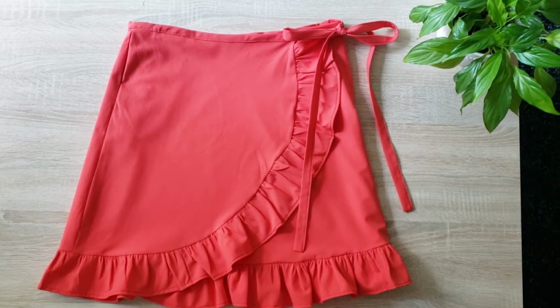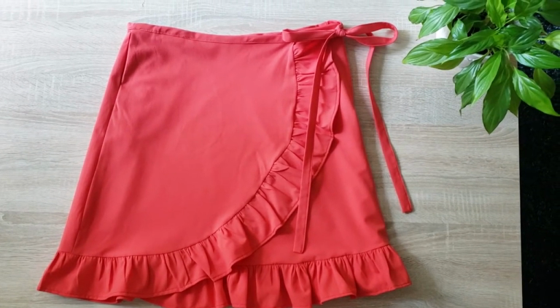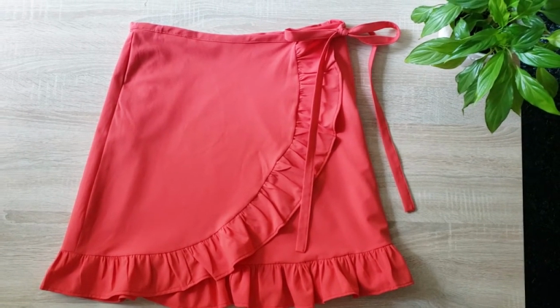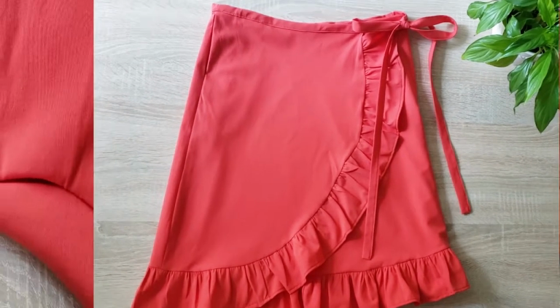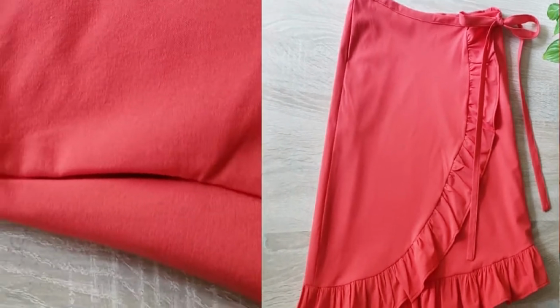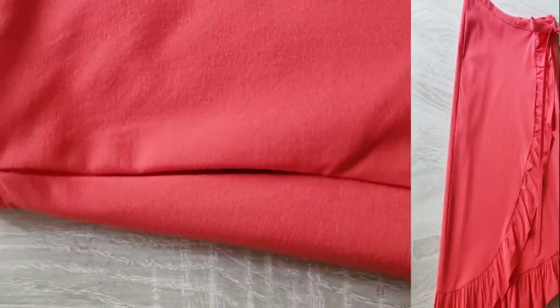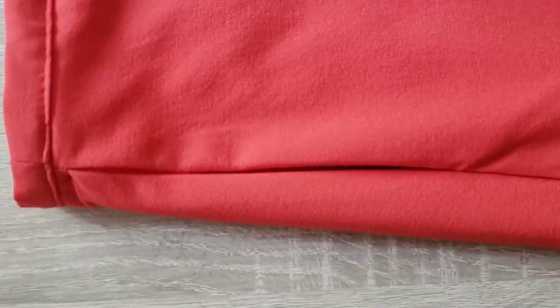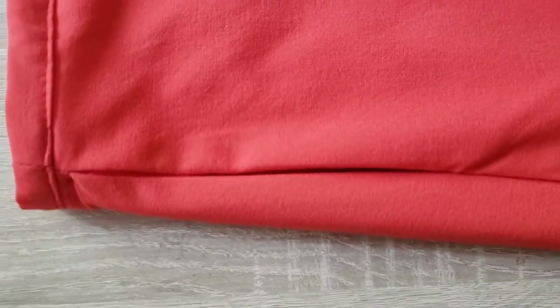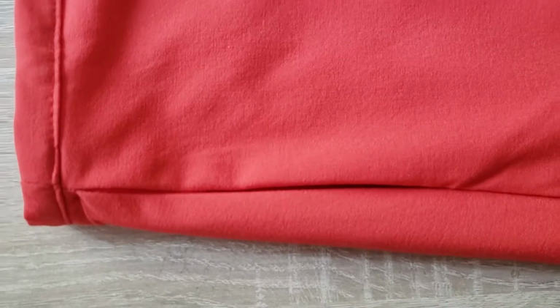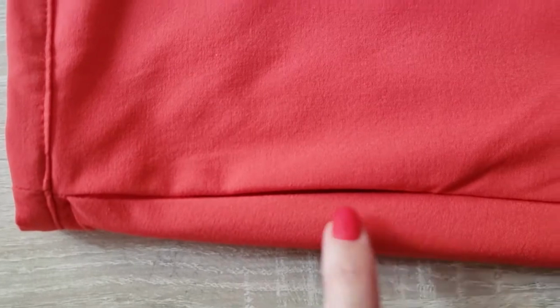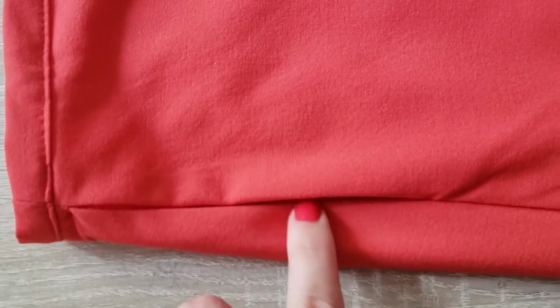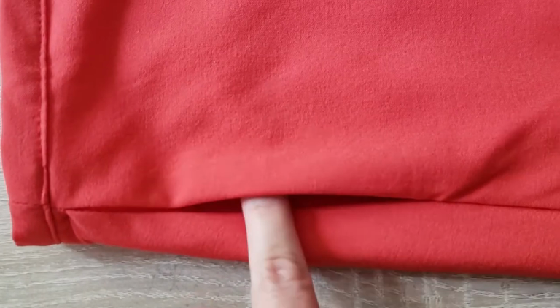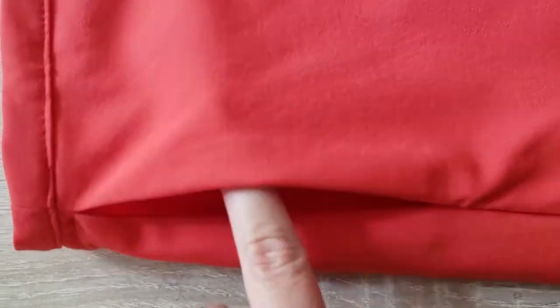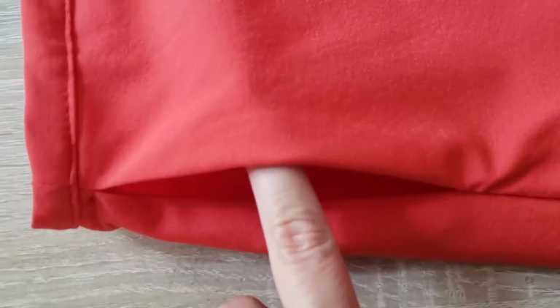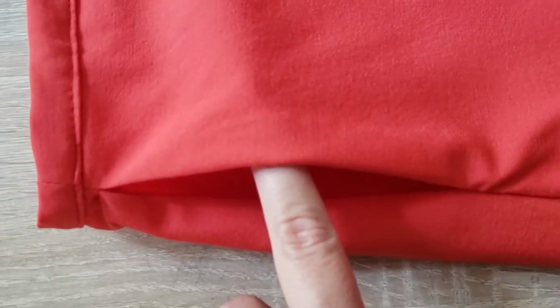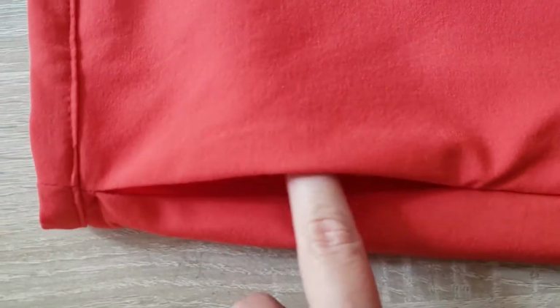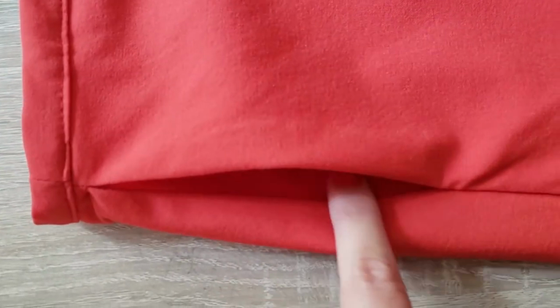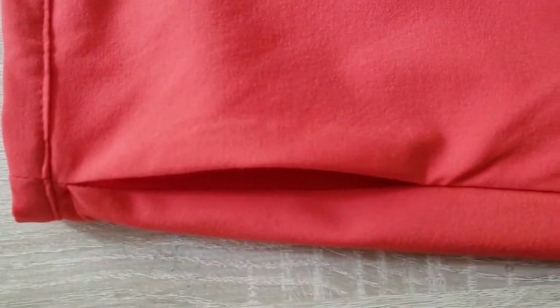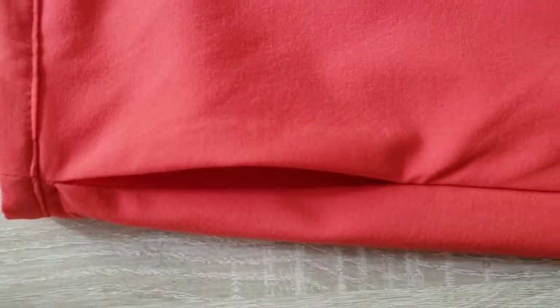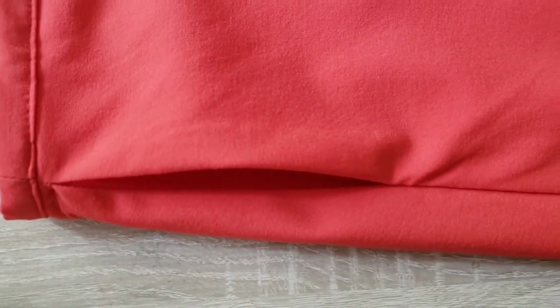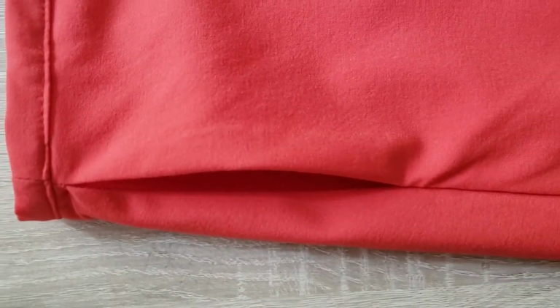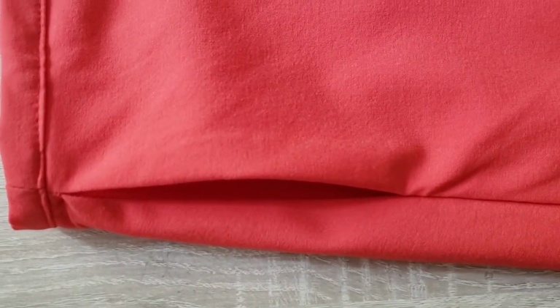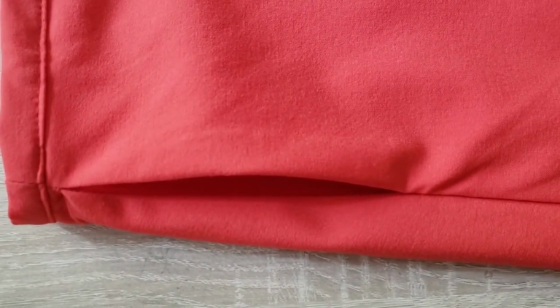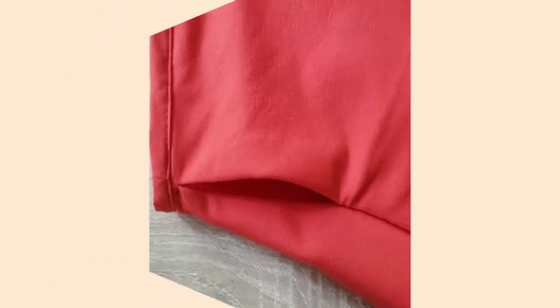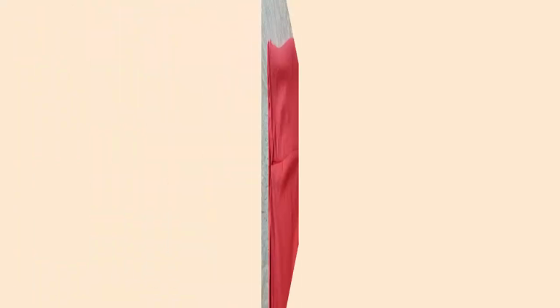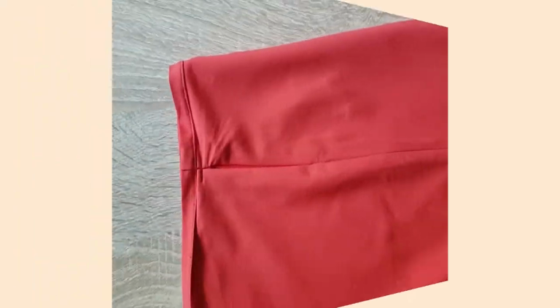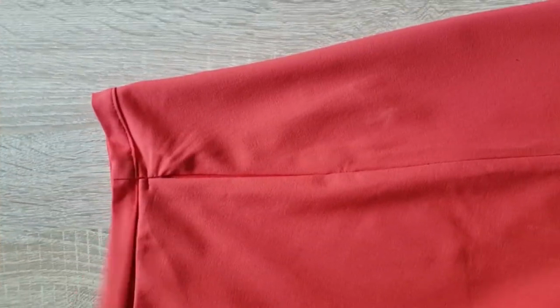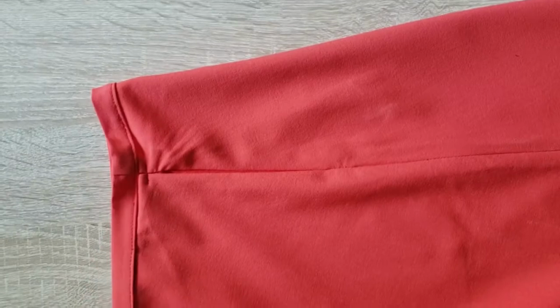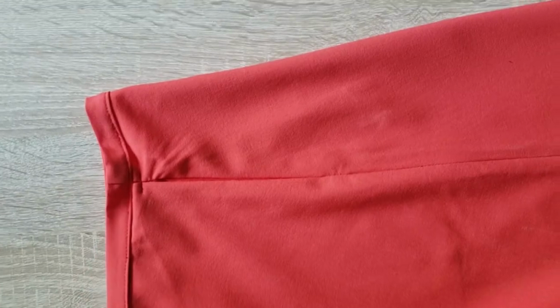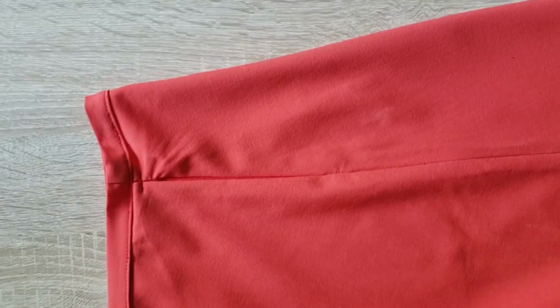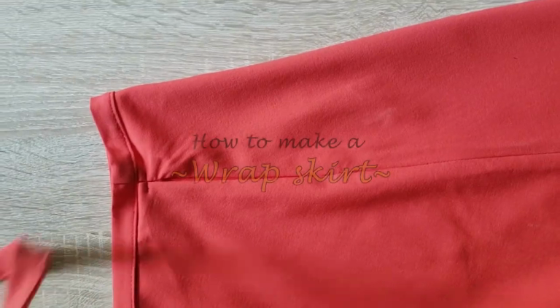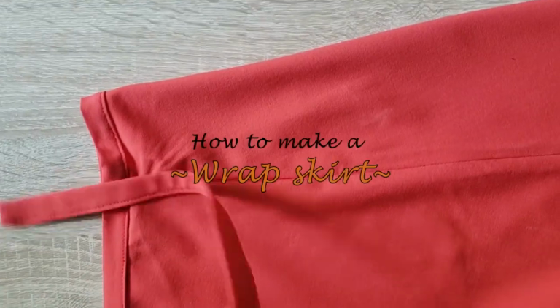Hi there and welcome back to my channel! My name is Alexandra from Sesala Design and in today's video I want to show you how you can make a wrap skirt with inseam pockets.